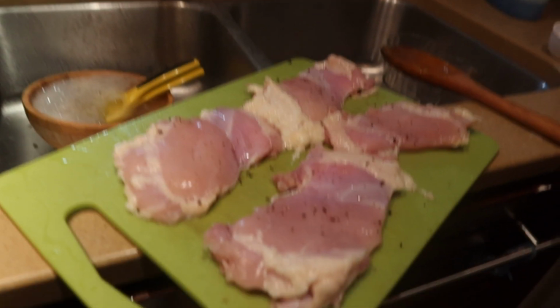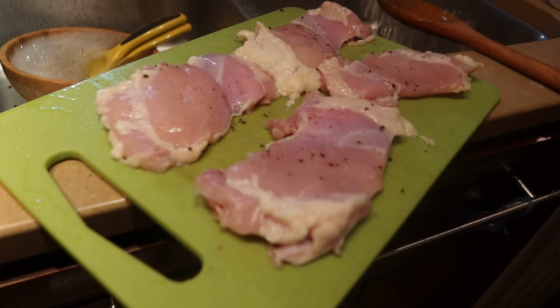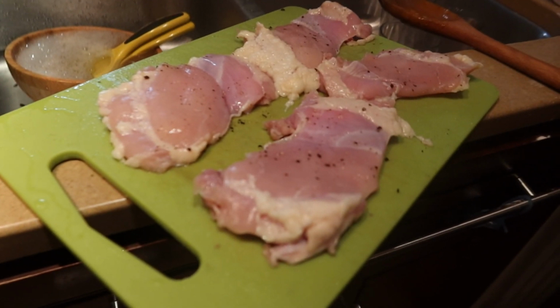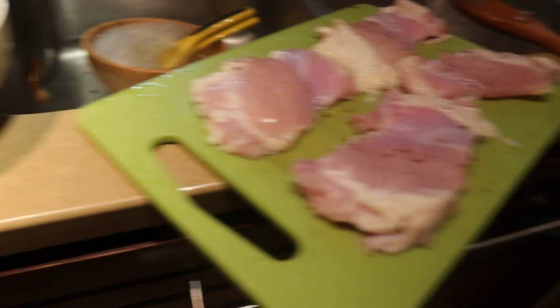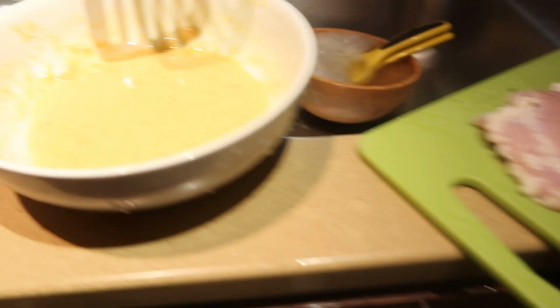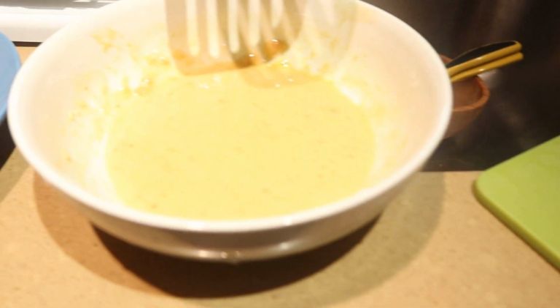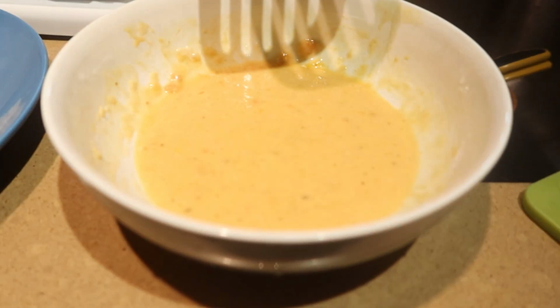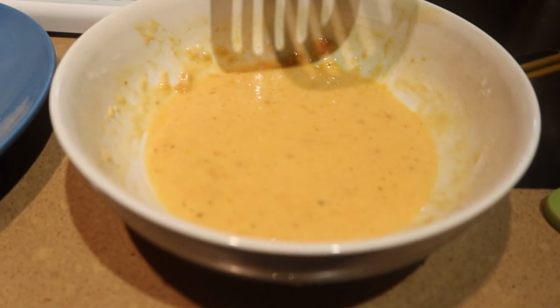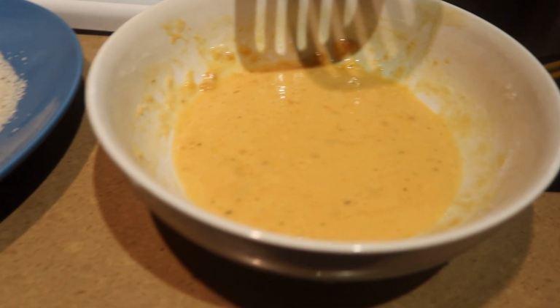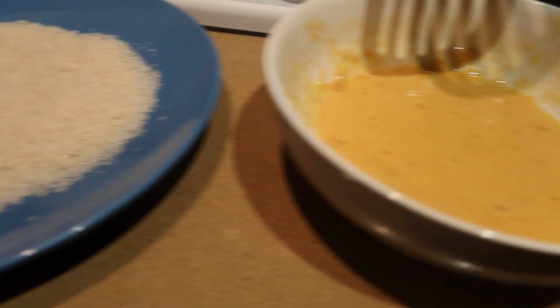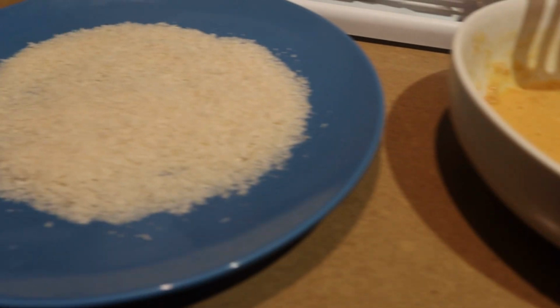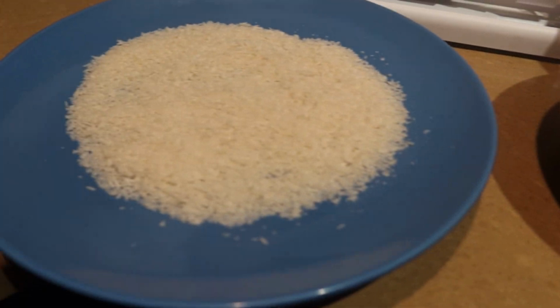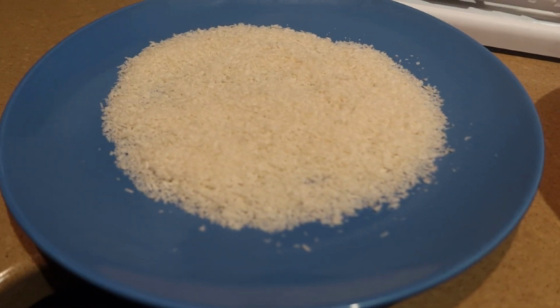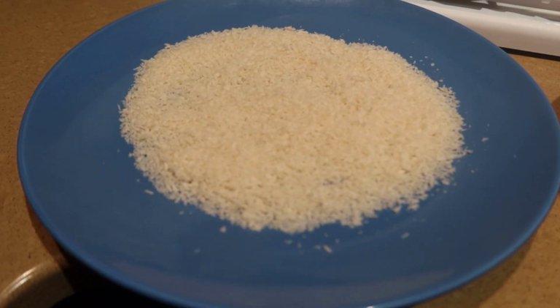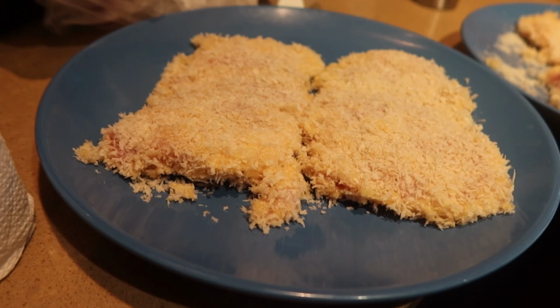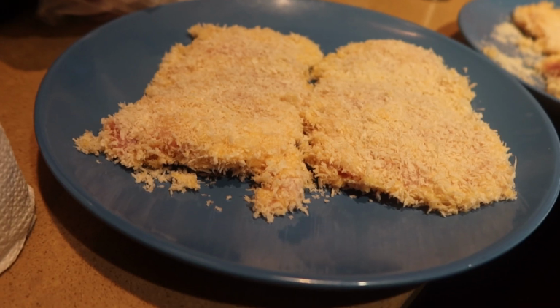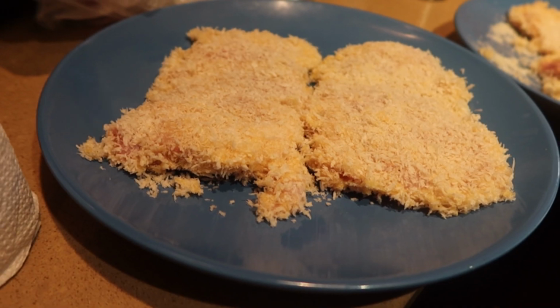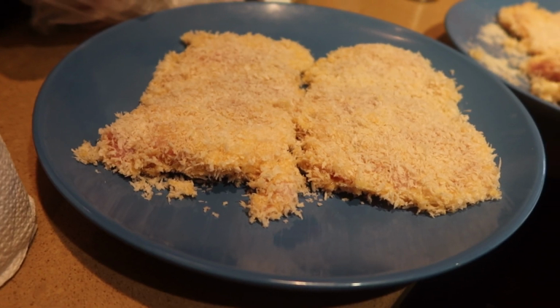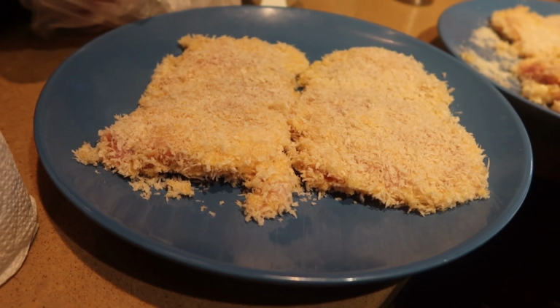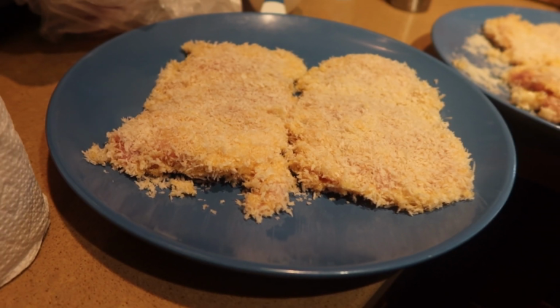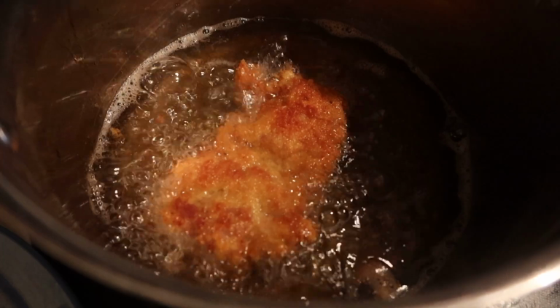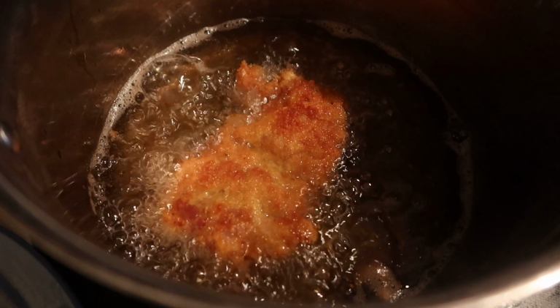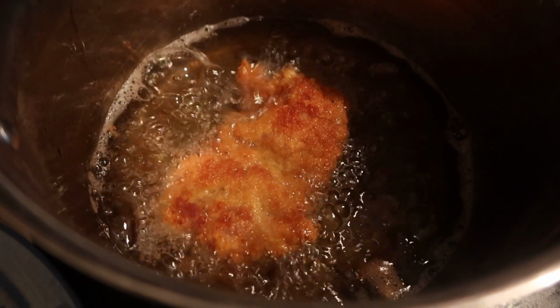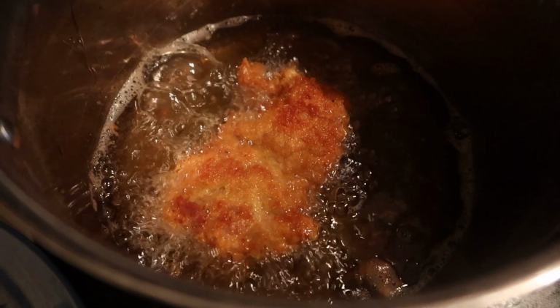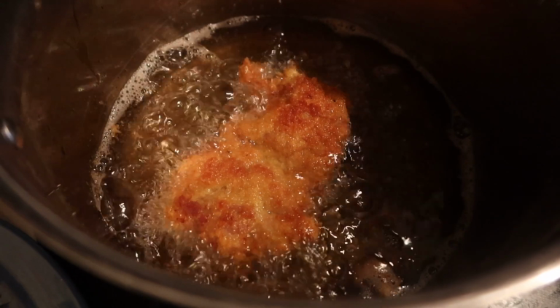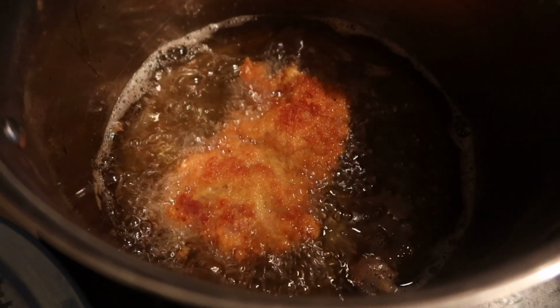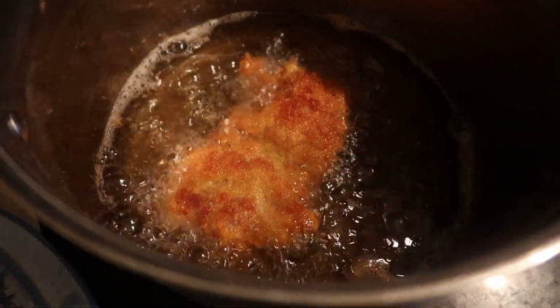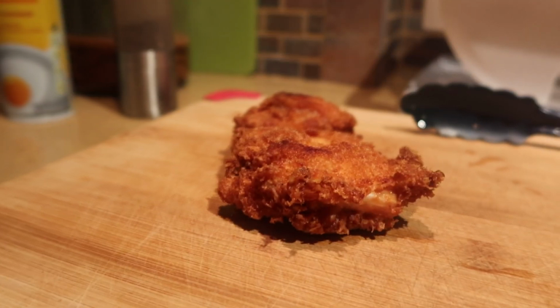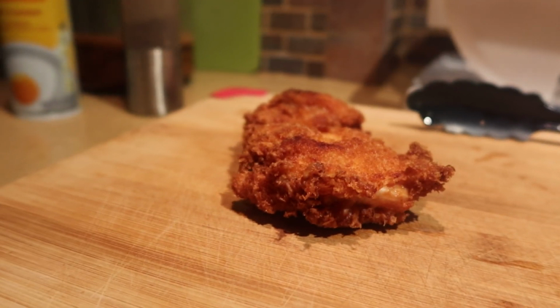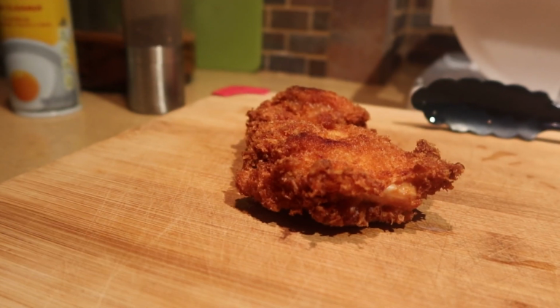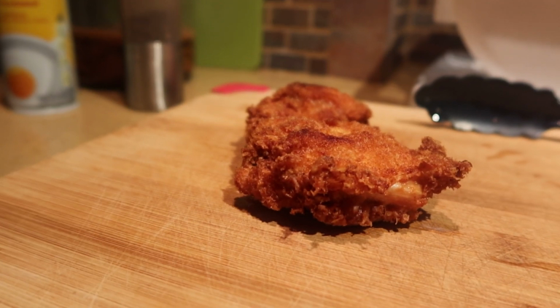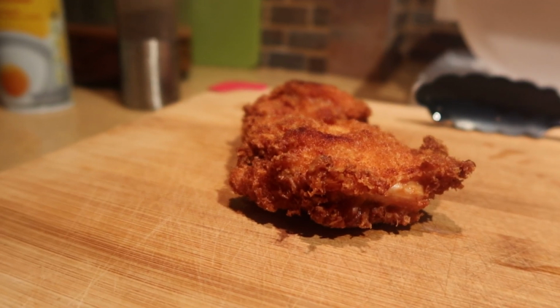Taste test to see if you need salt or pepper. Then get your breading station ready — those are panko breadcrumbs. It goes in the egg mixture, then the panko, and then into the oil frying pan. Make sure the oil covers the chicken.